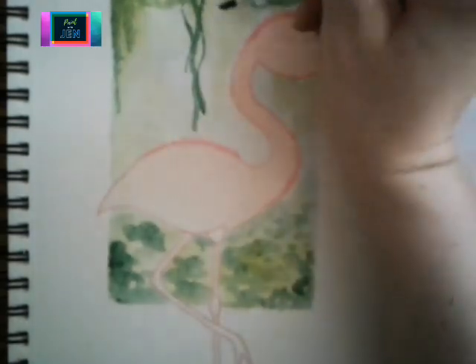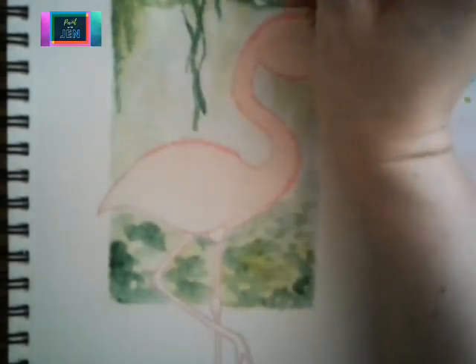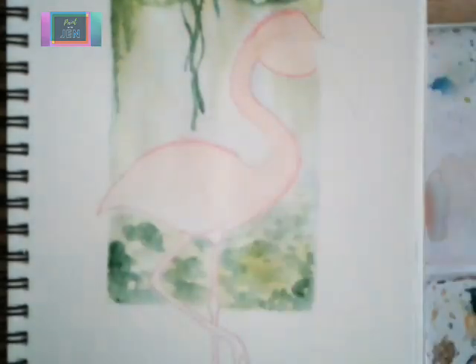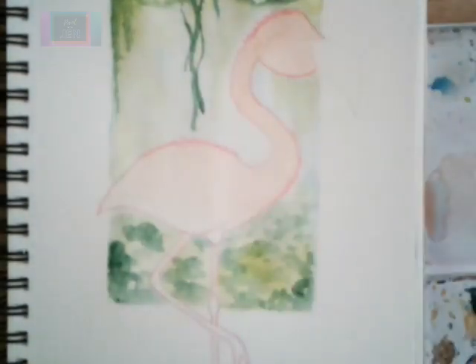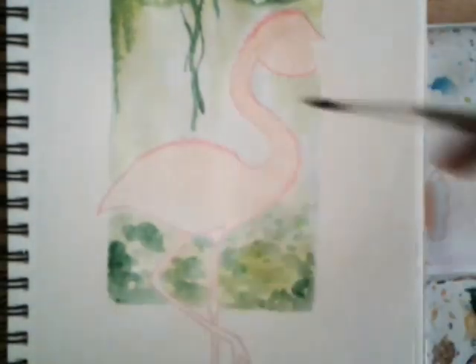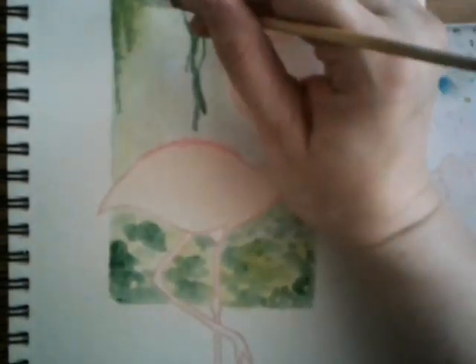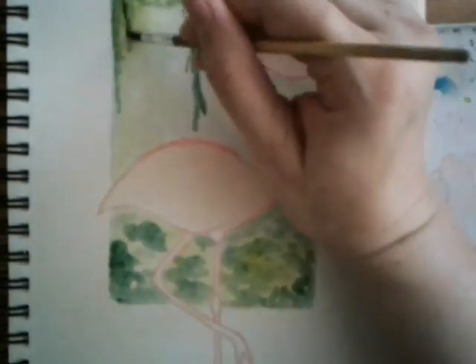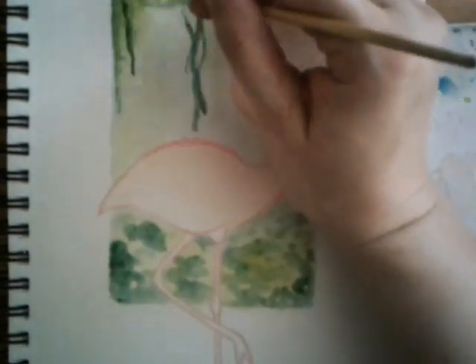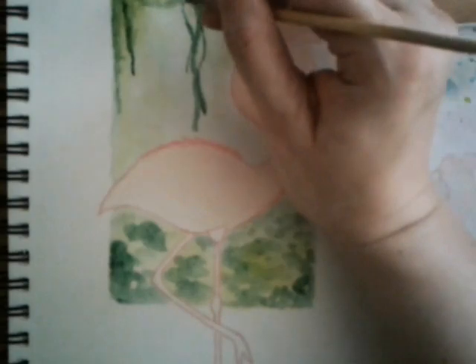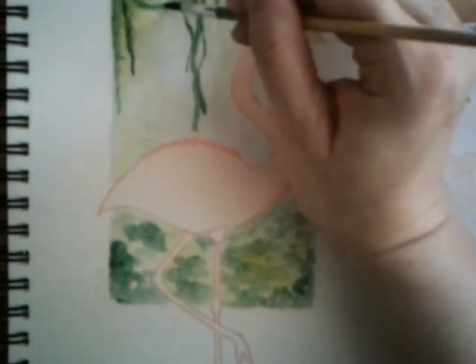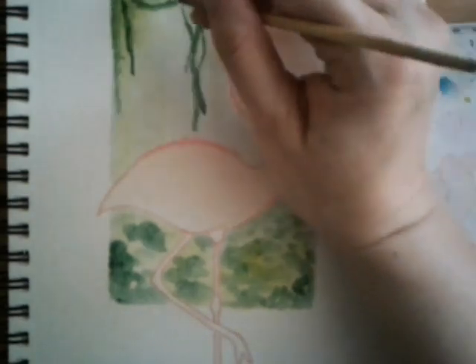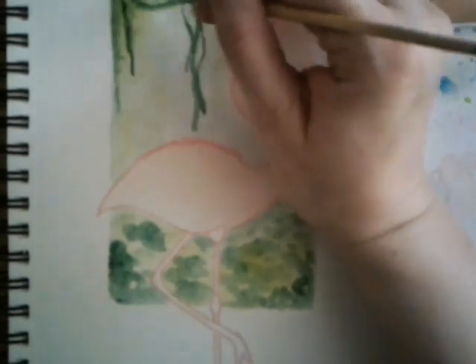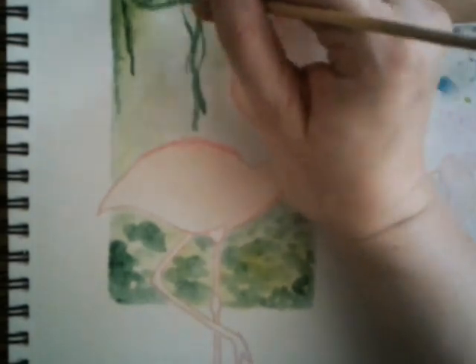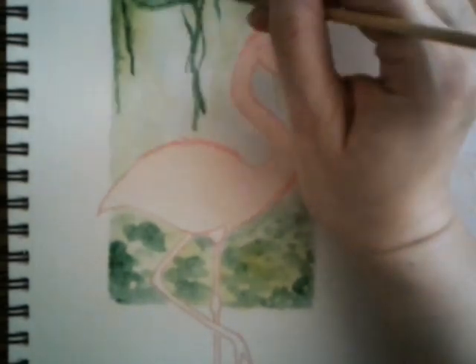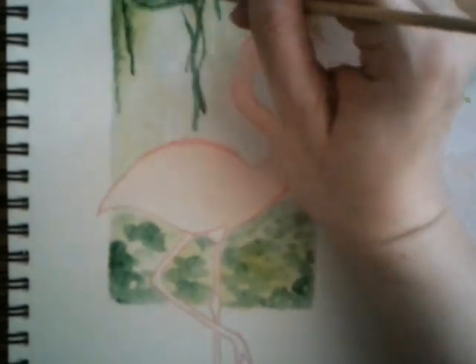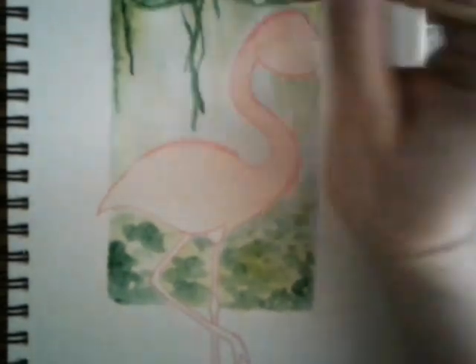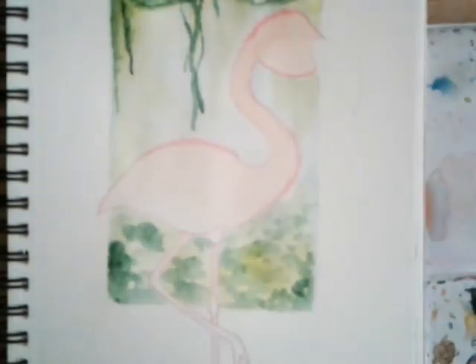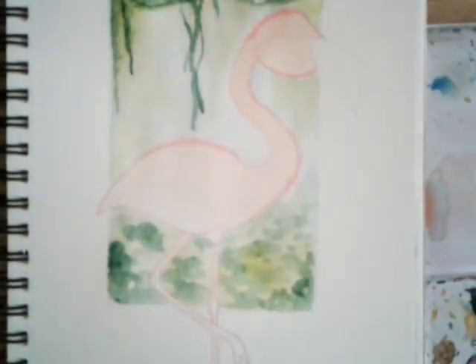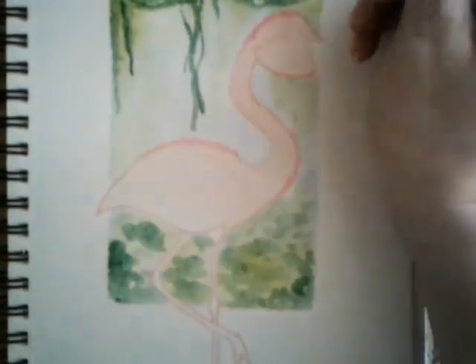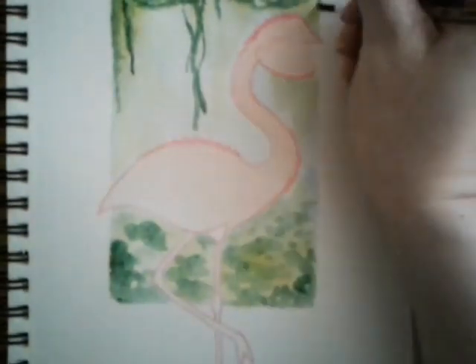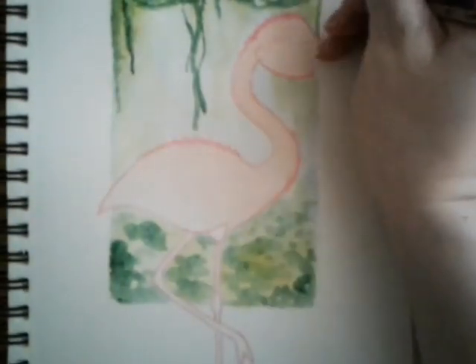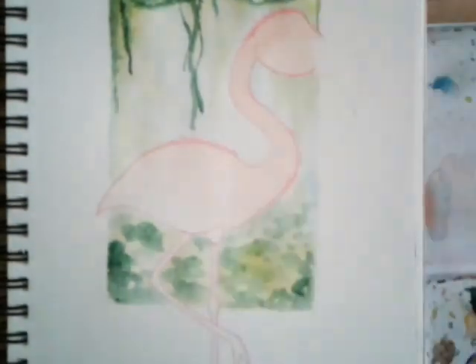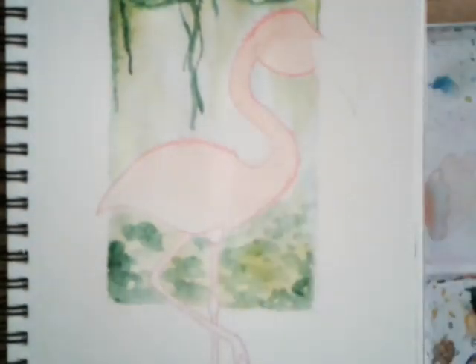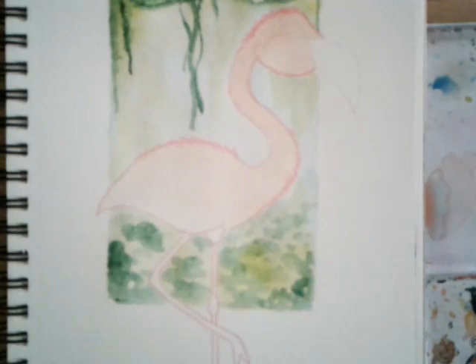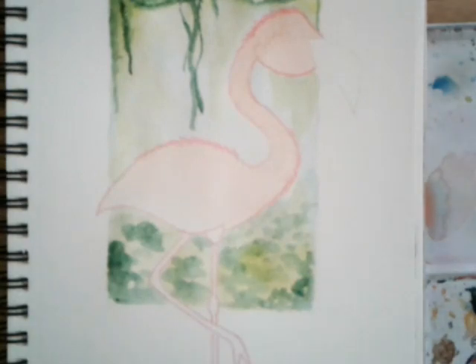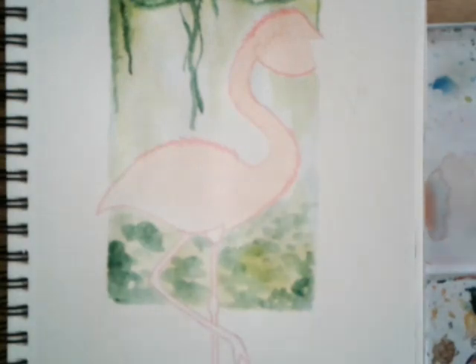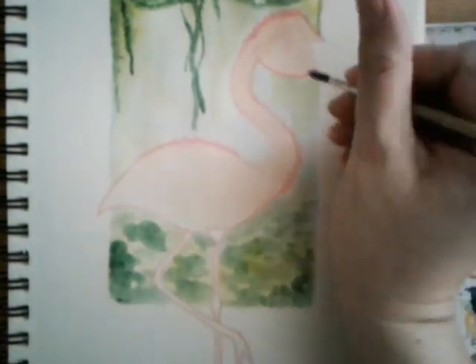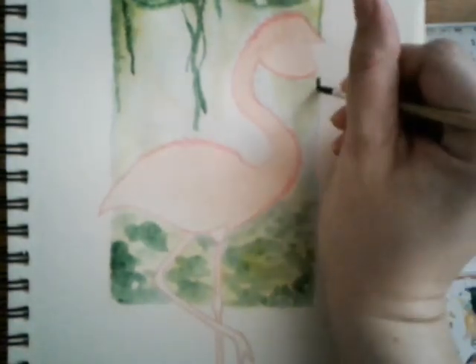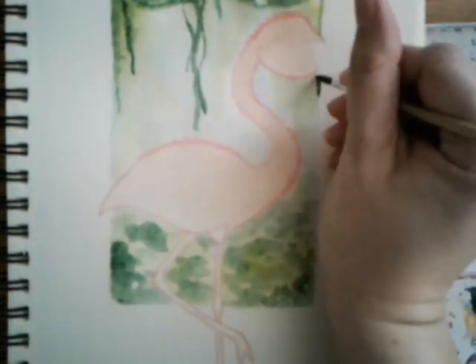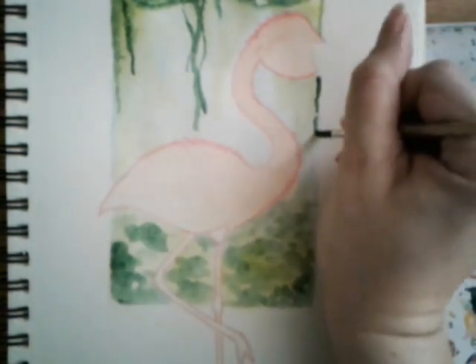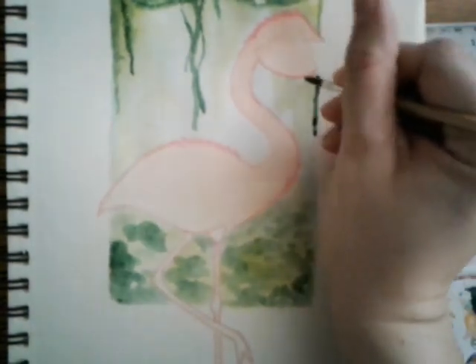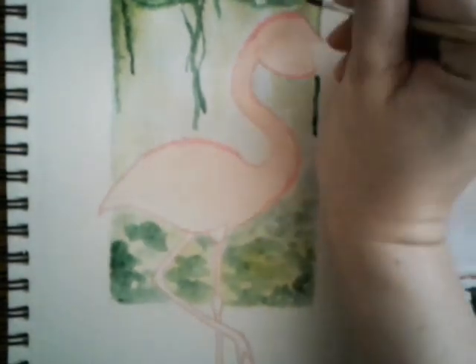Have fun with the vegetation, just be creative with it. You don't have to get it exactly like mine — I'm just using some vines and some bushes to make it look a little bit more three-dimensional.